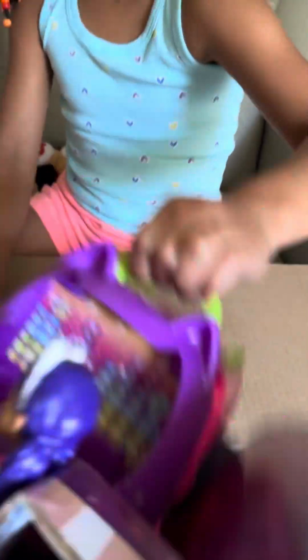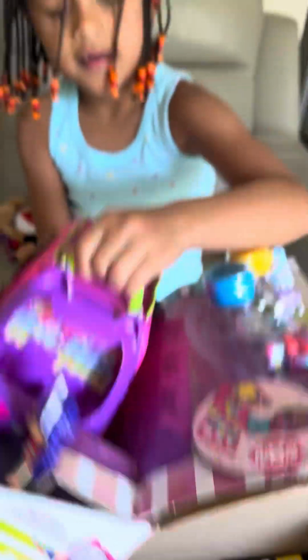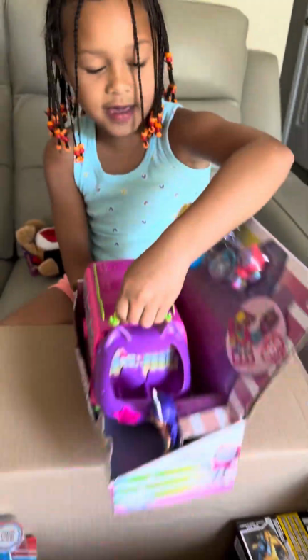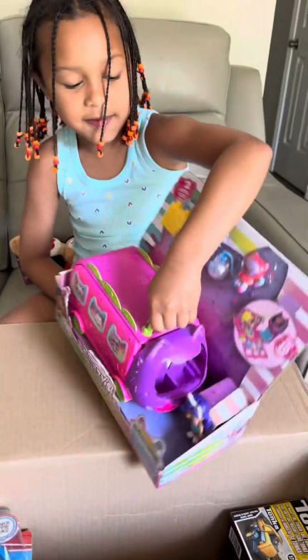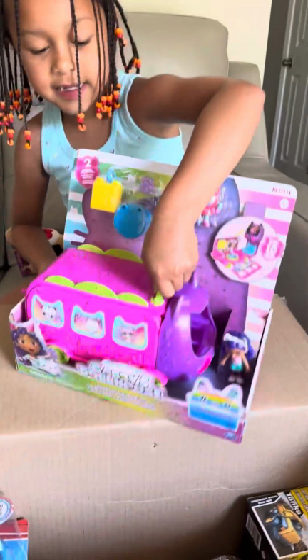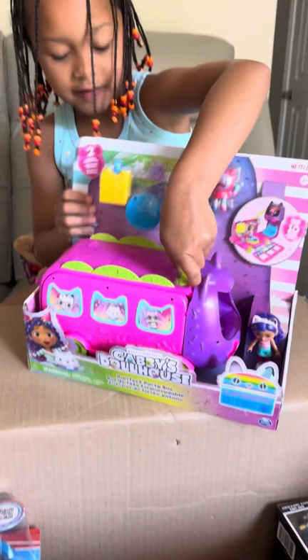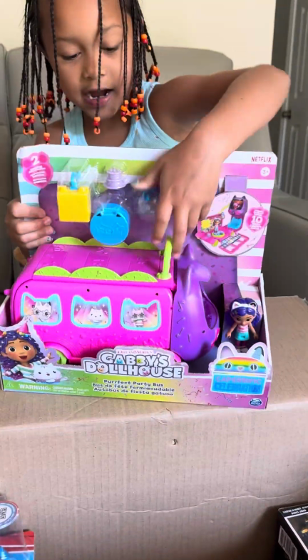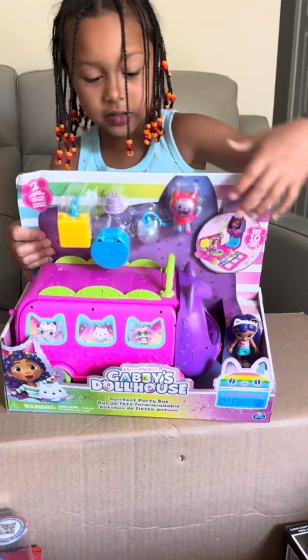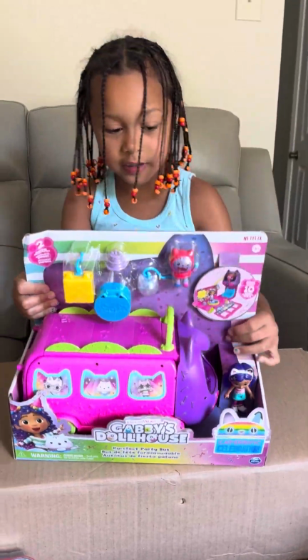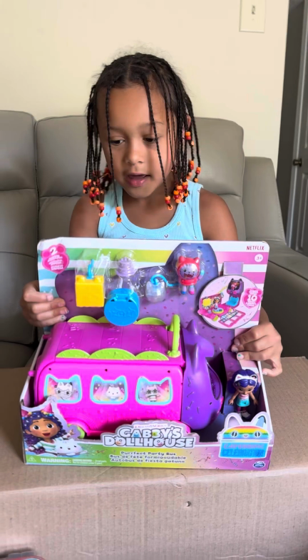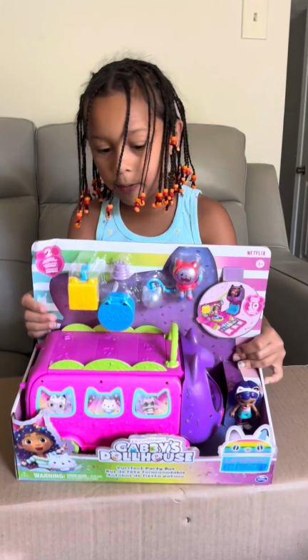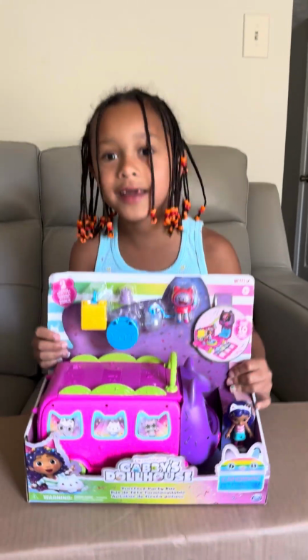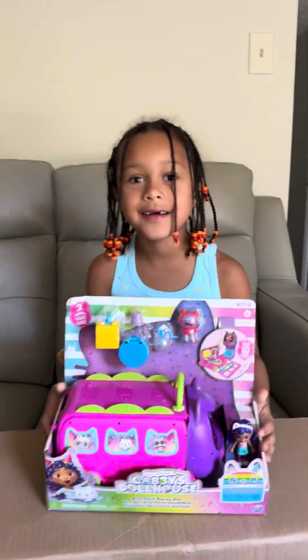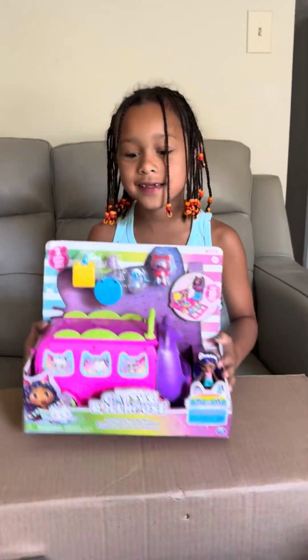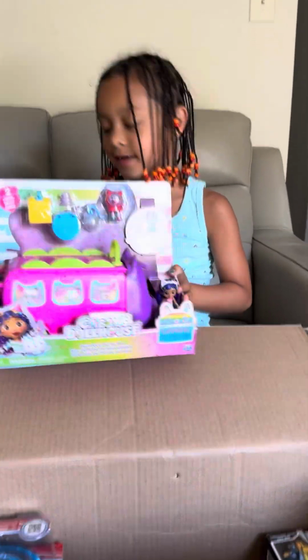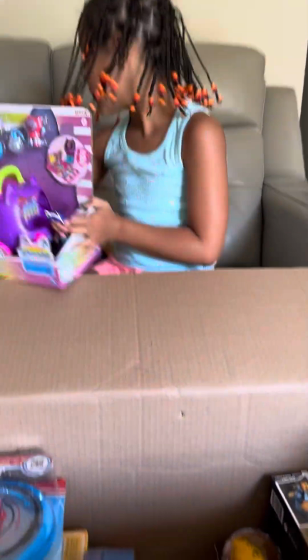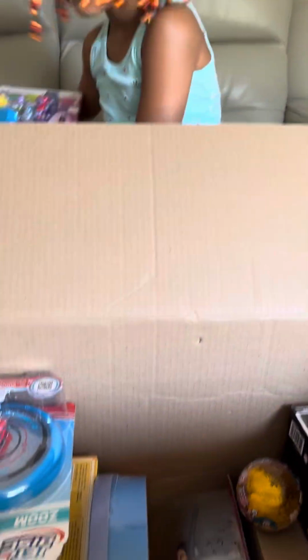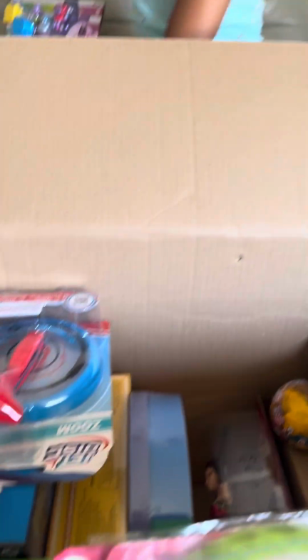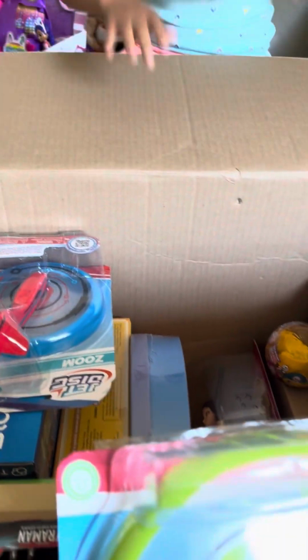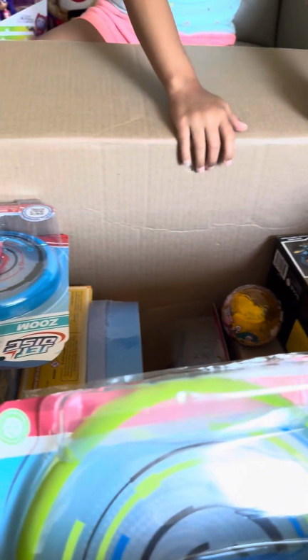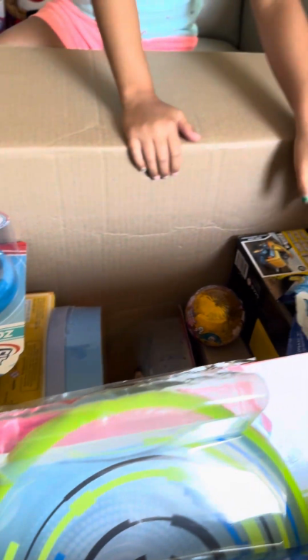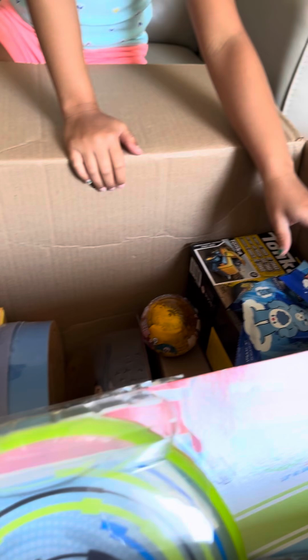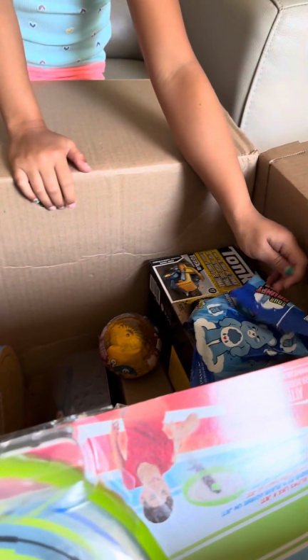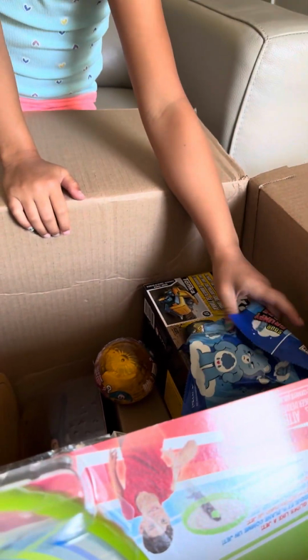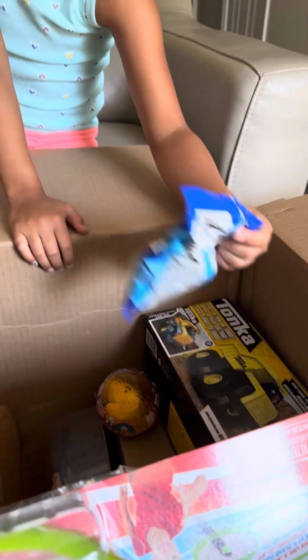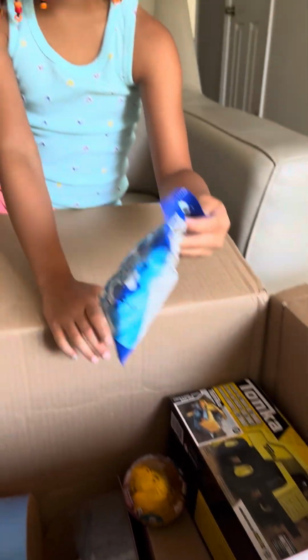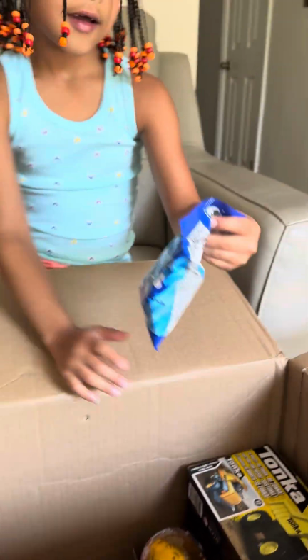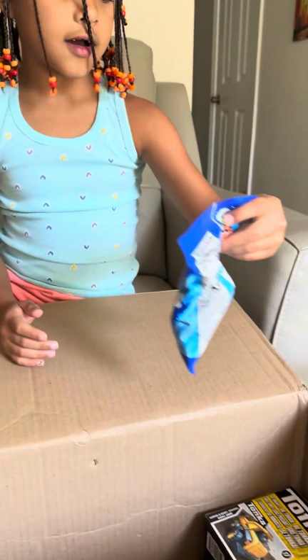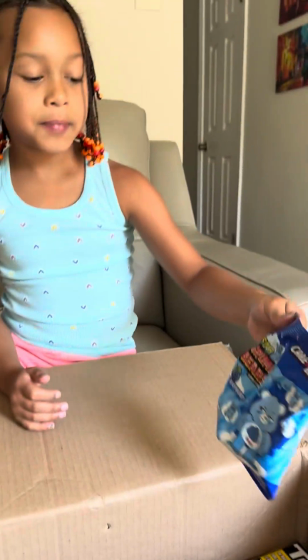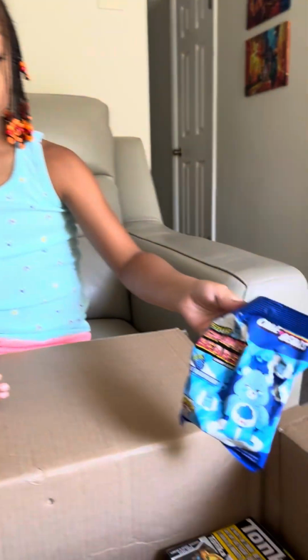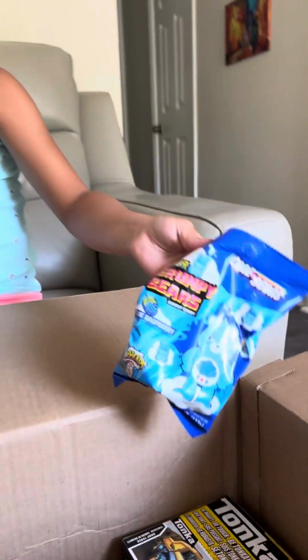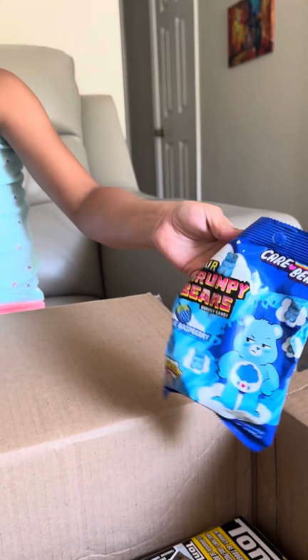I got a Gary Star House toy, and a party bus.